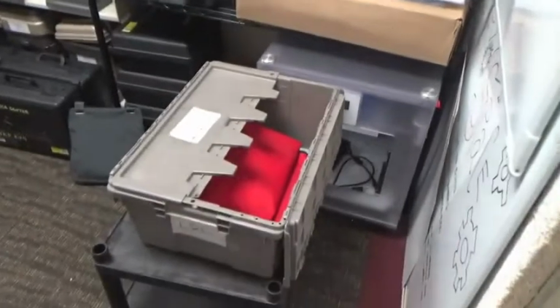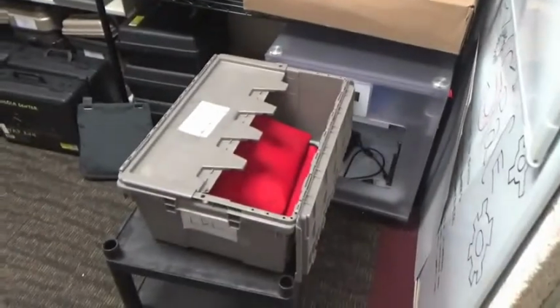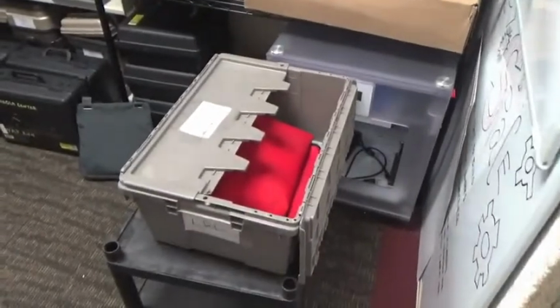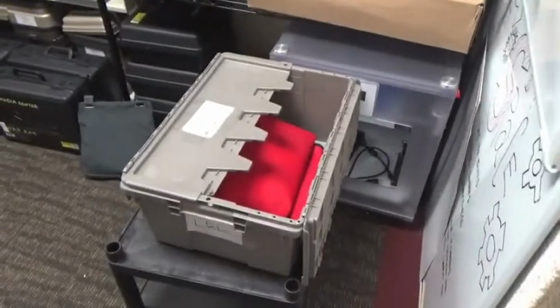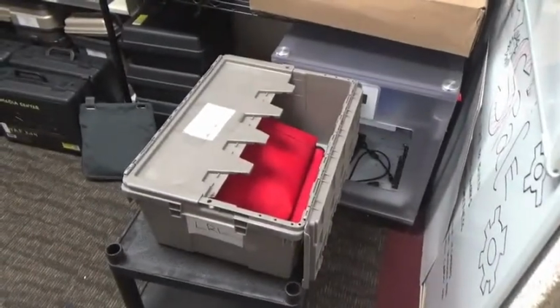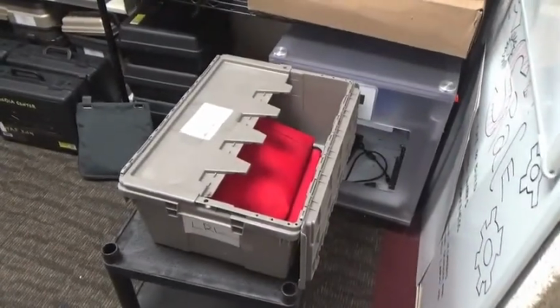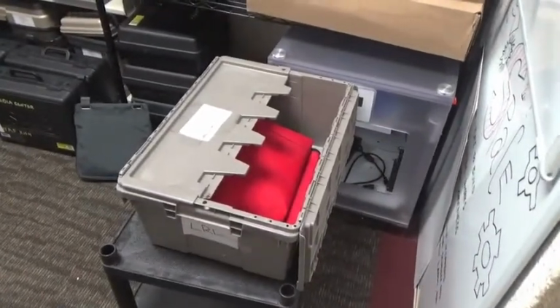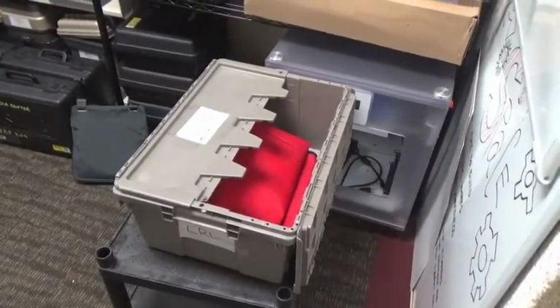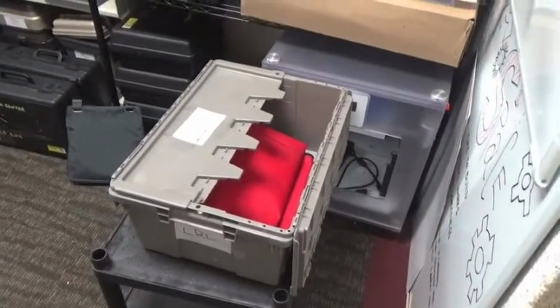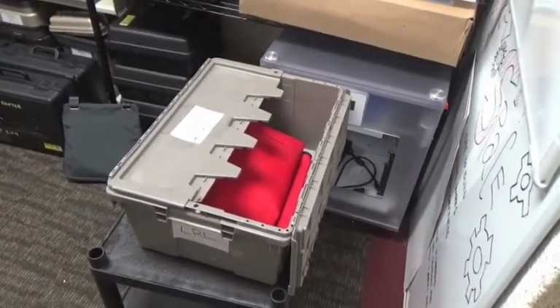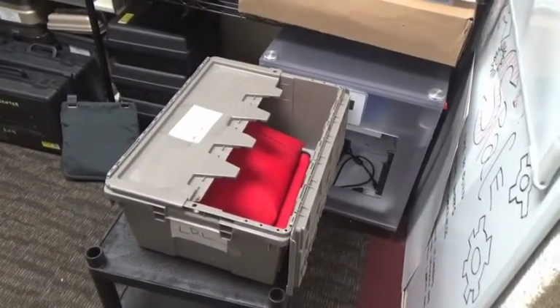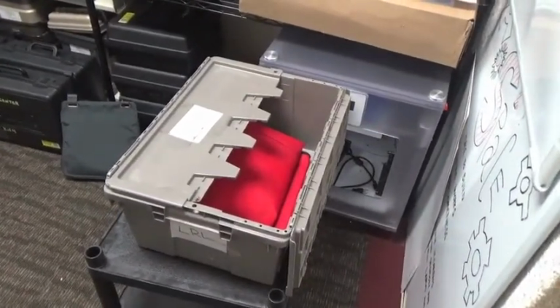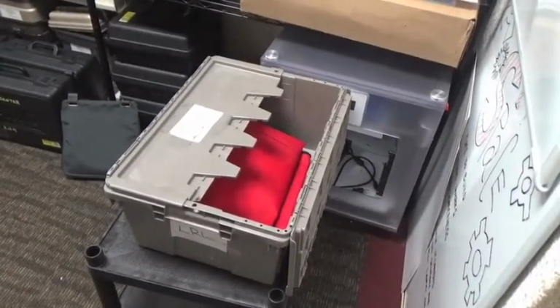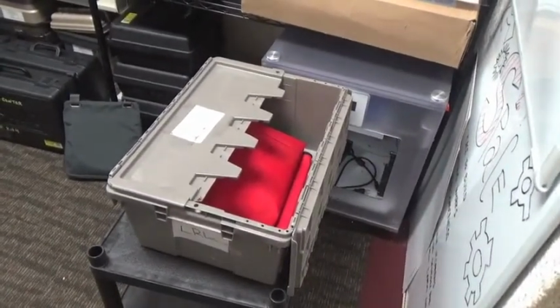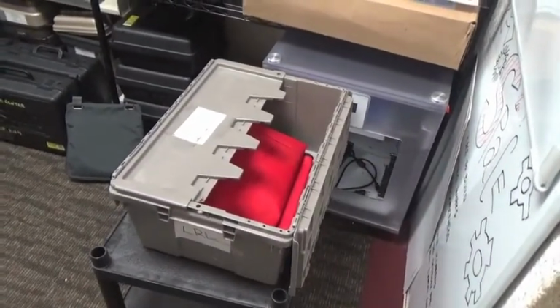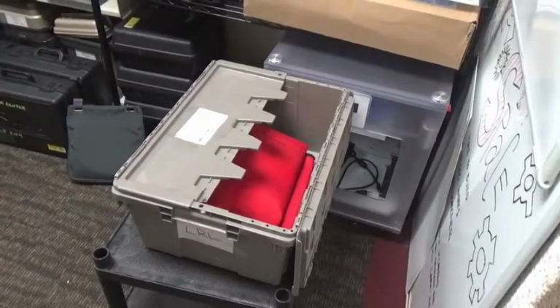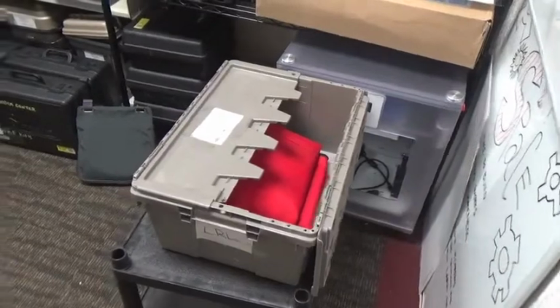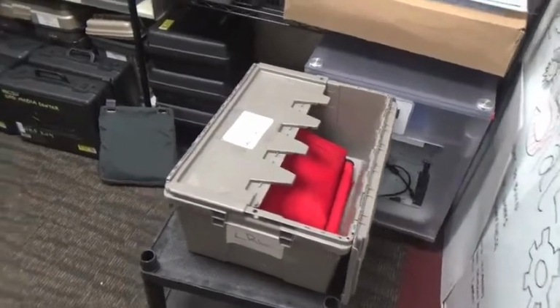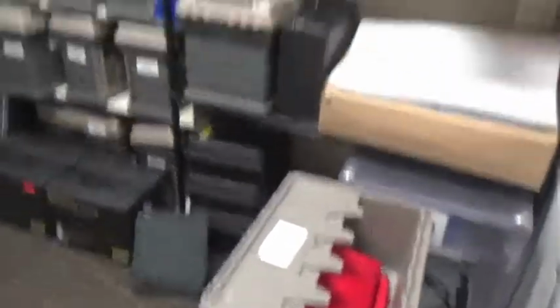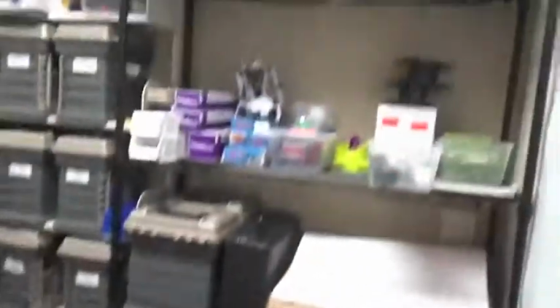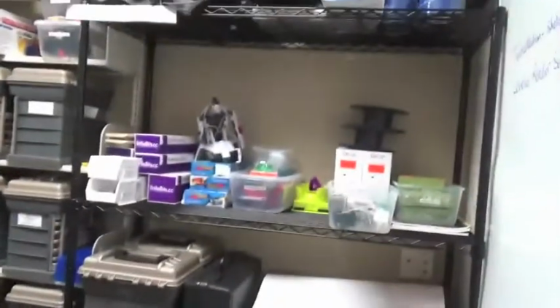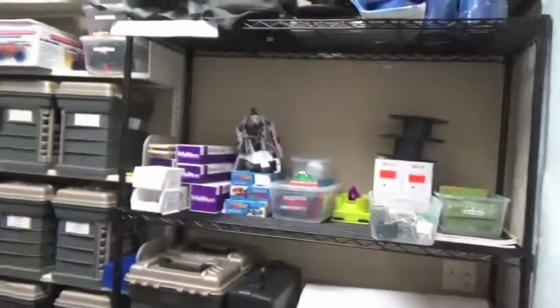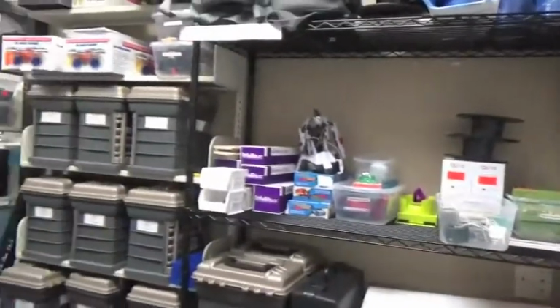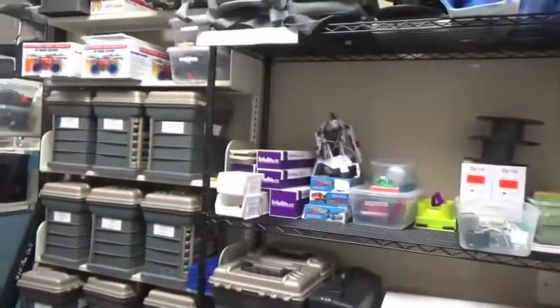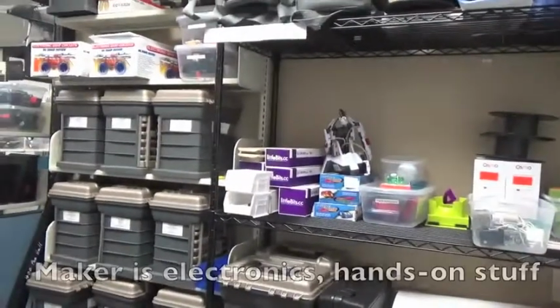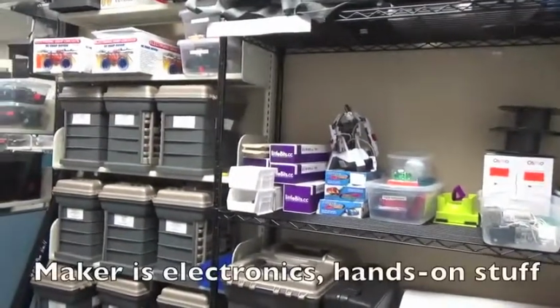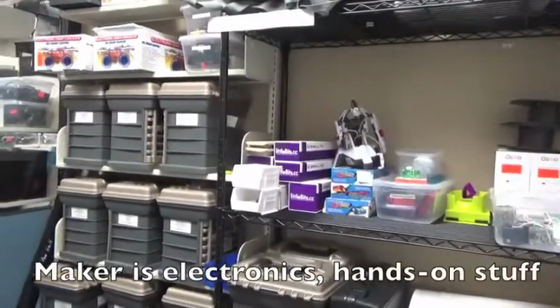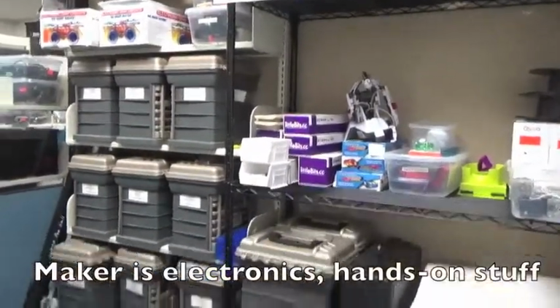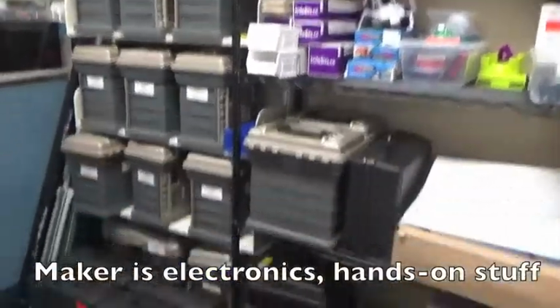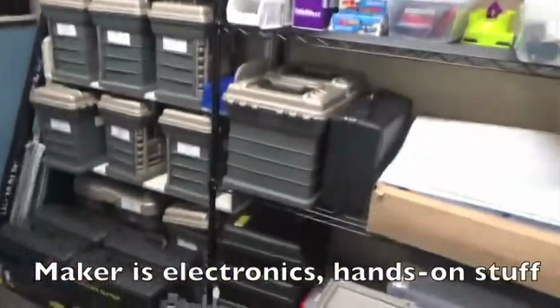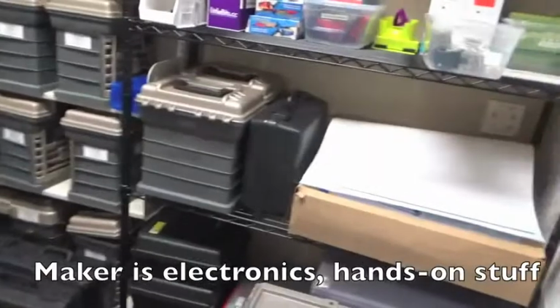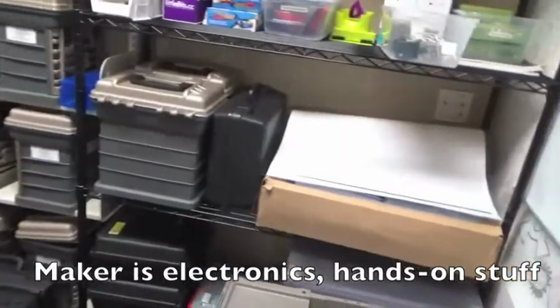You'll notice the red bag box is right inside the door for checking in and checking out books that are going to other libraries. This side right inside the door has all of our maker equipment that can be checked out.